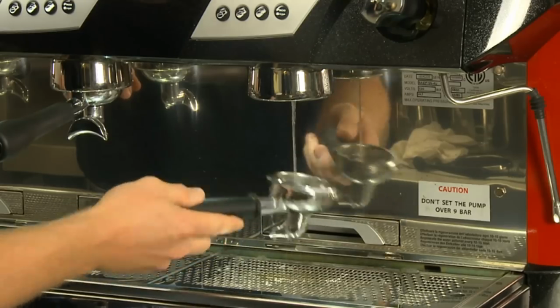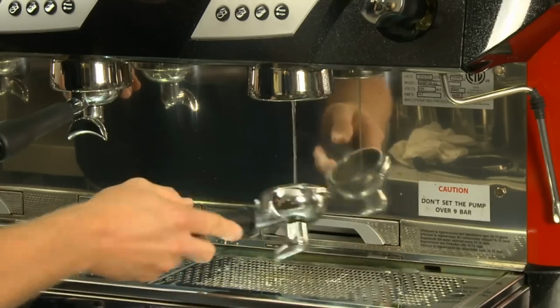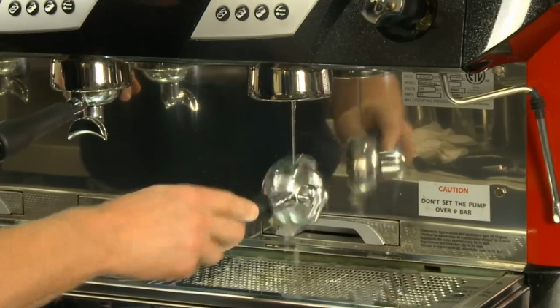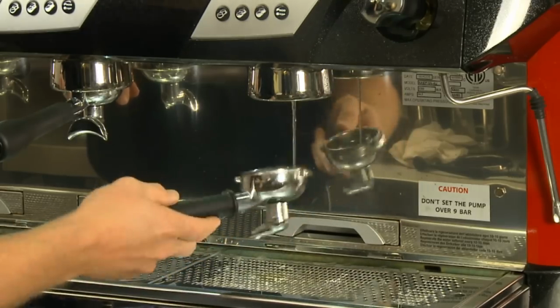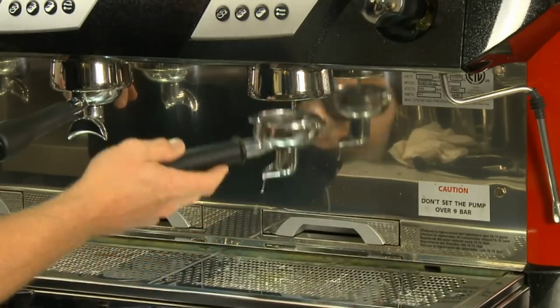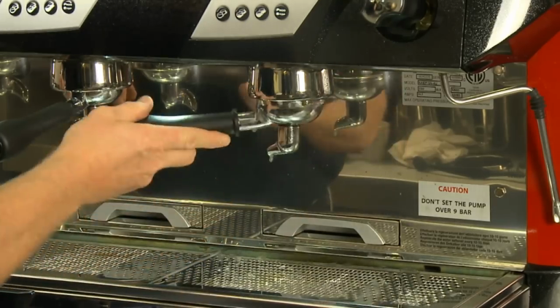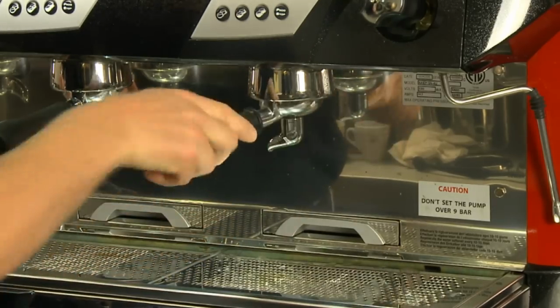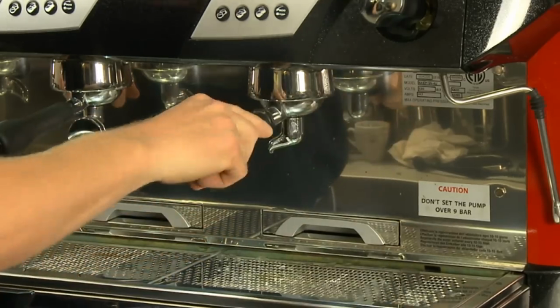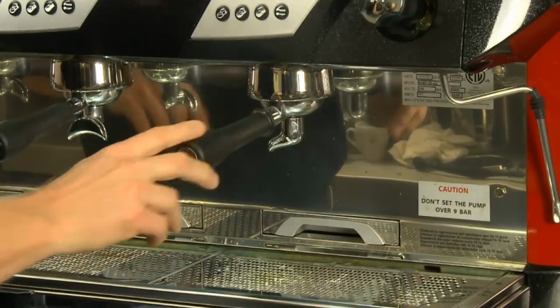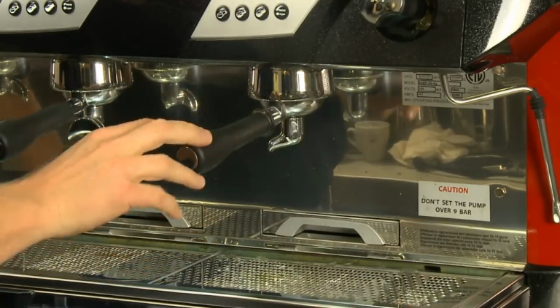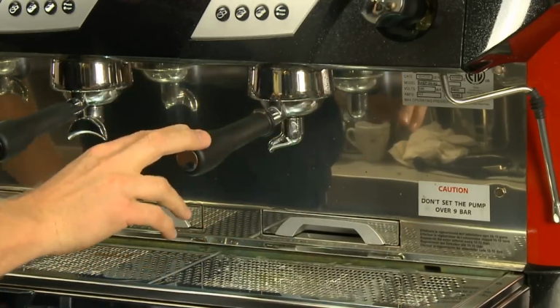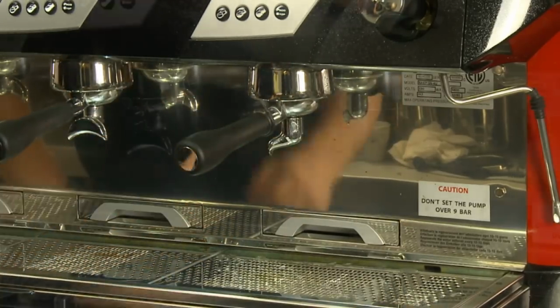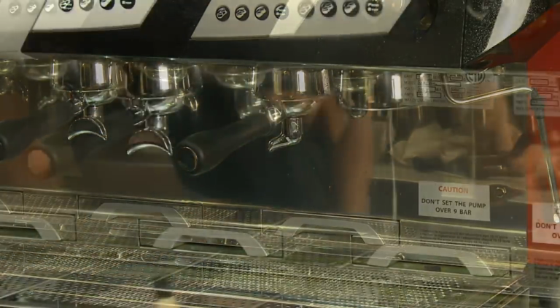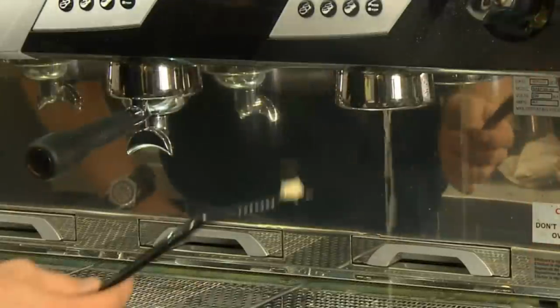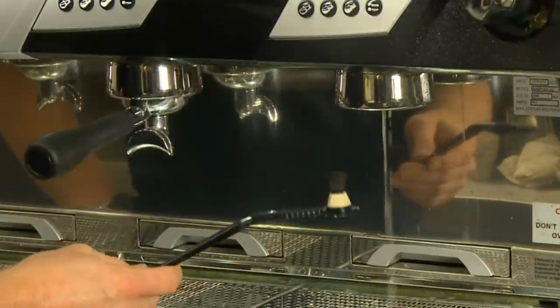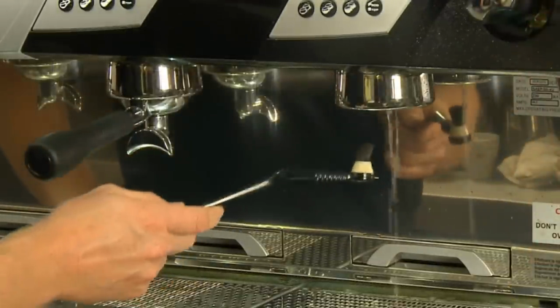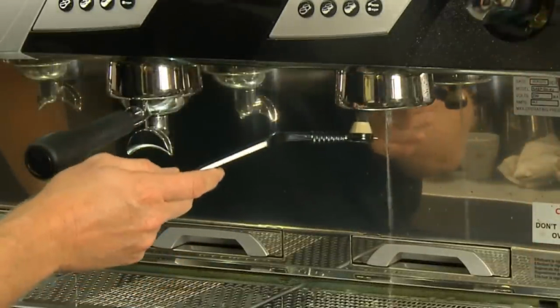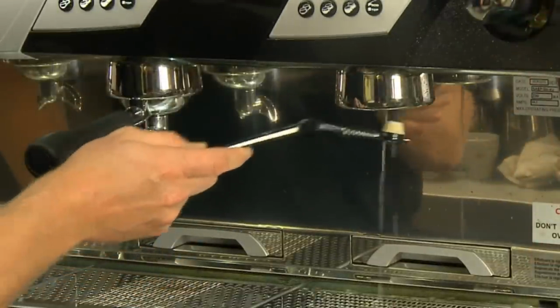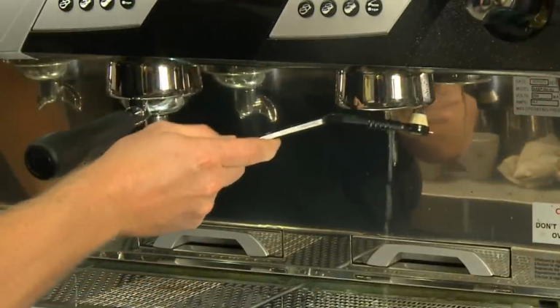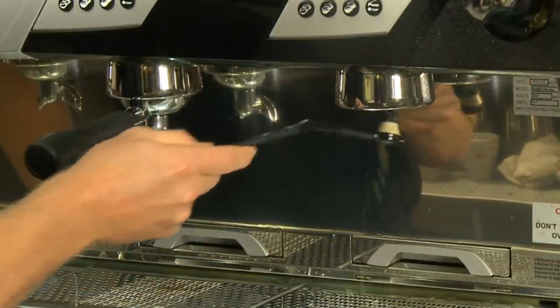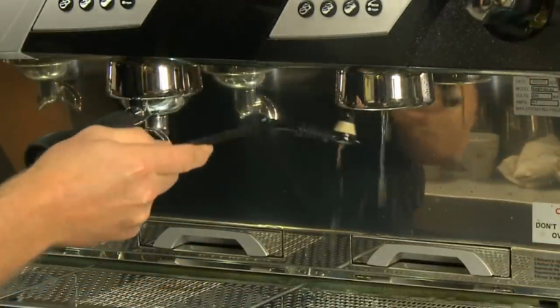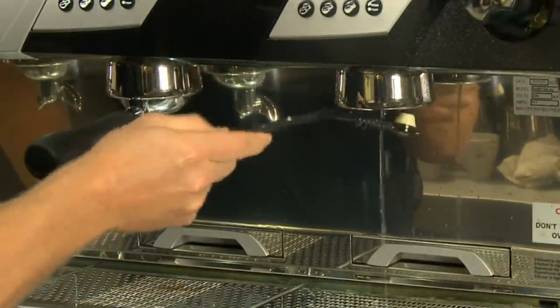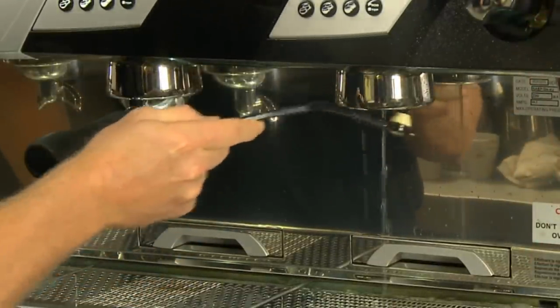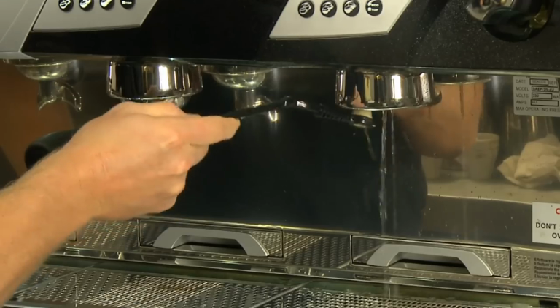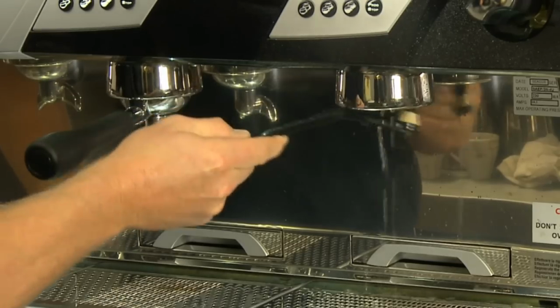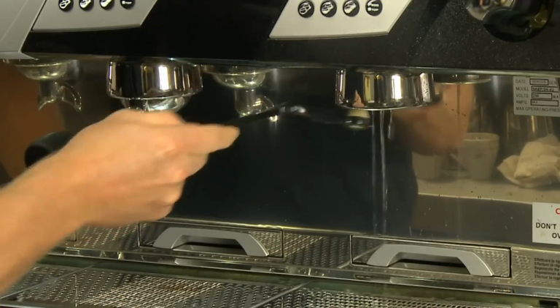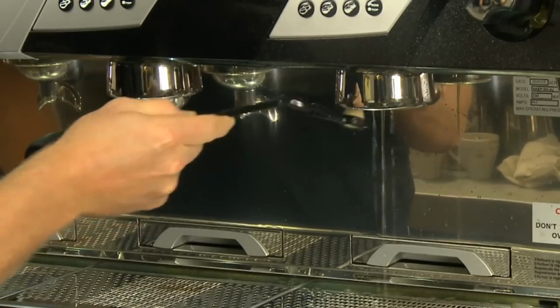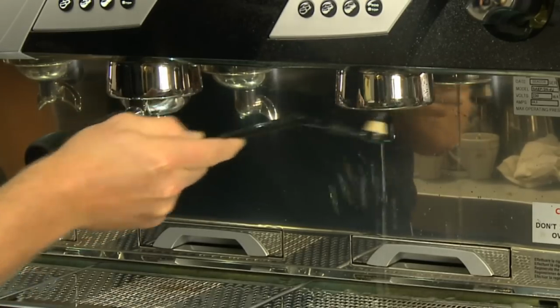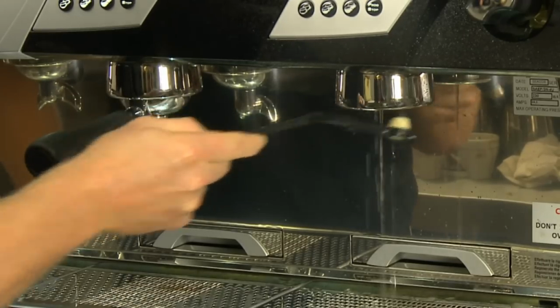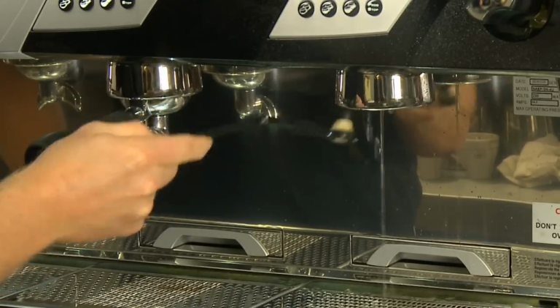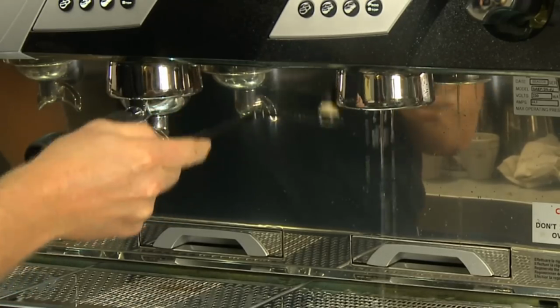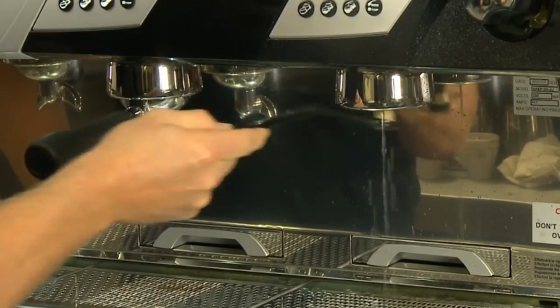After this process, run water through the group head to rinse all detergent that was in the head. Scrub the underside of the group head with your group head brush. Make sure to reach all the areas in the head to further remove any residues.